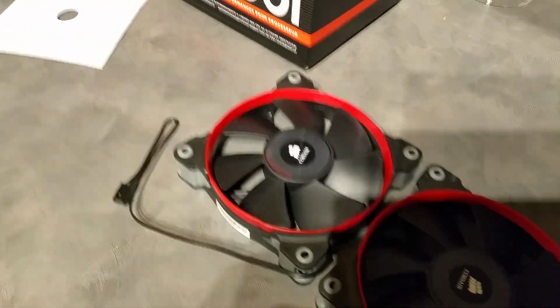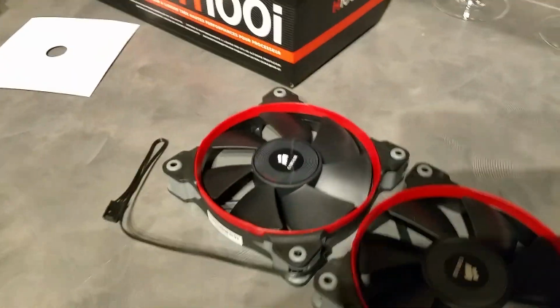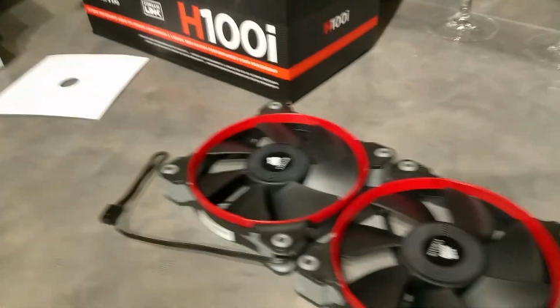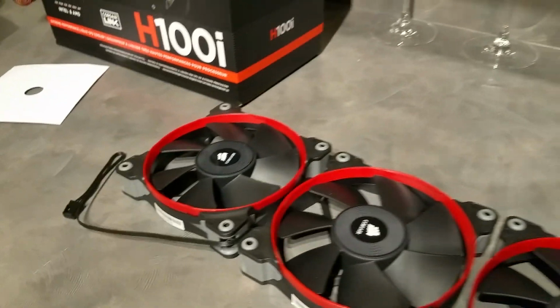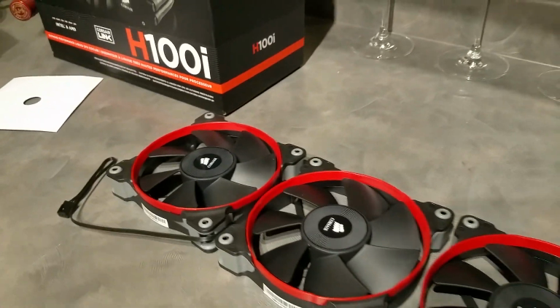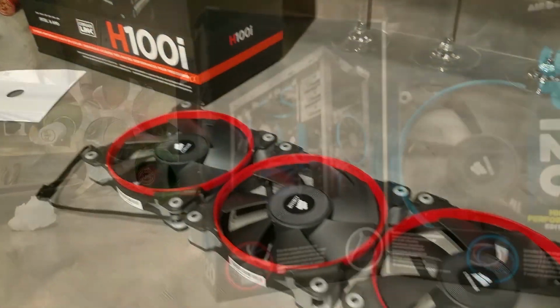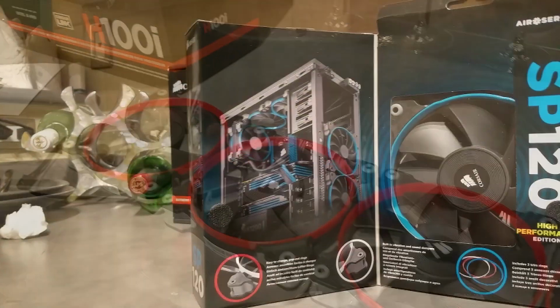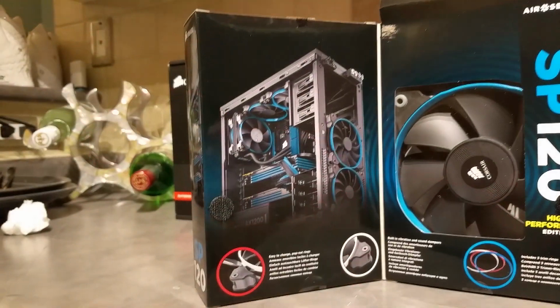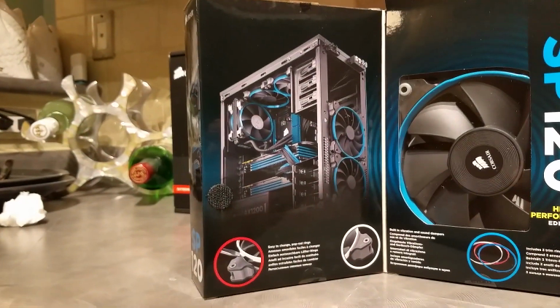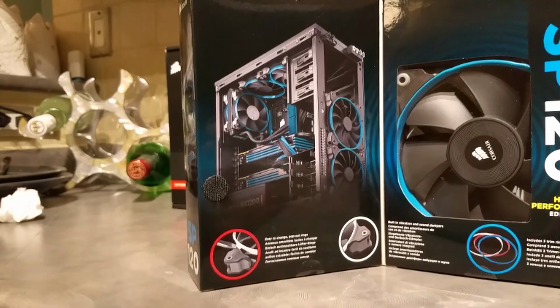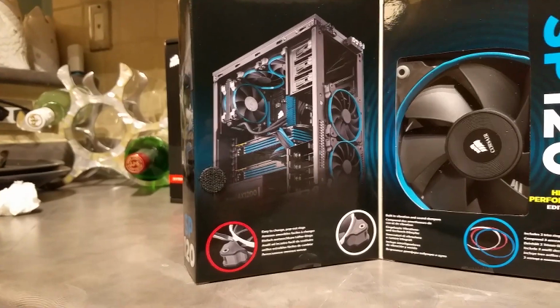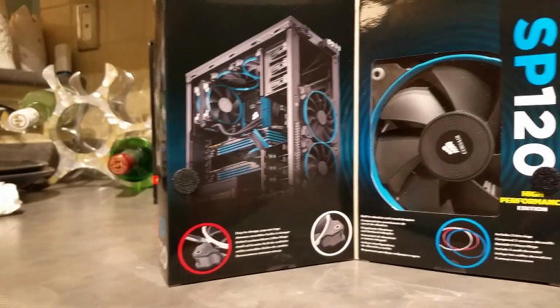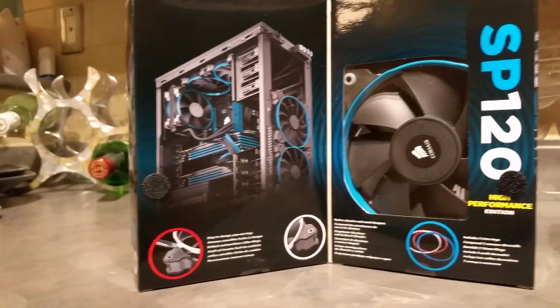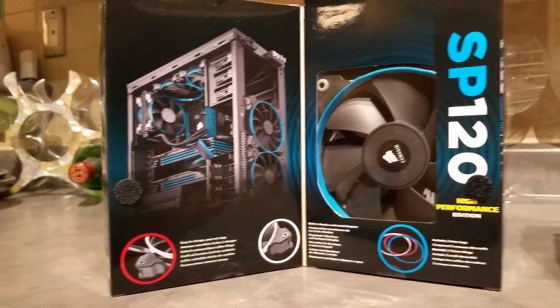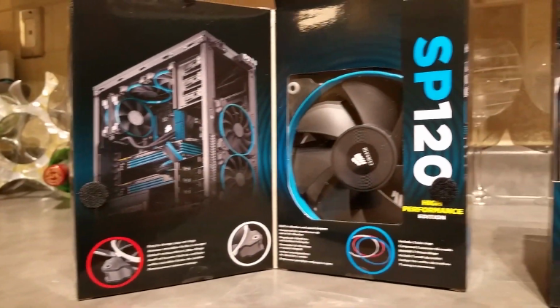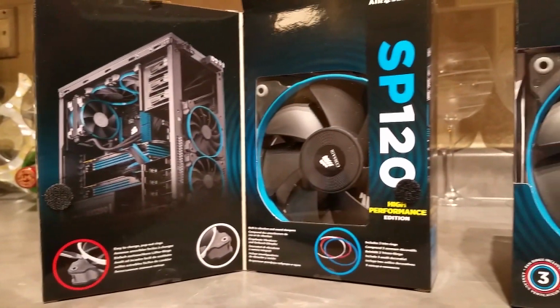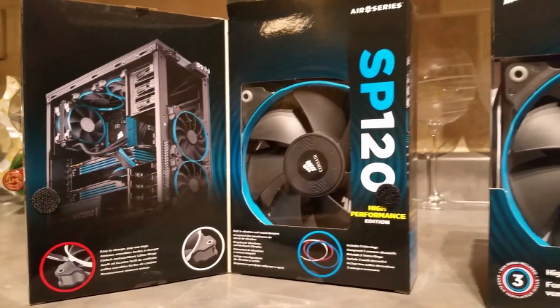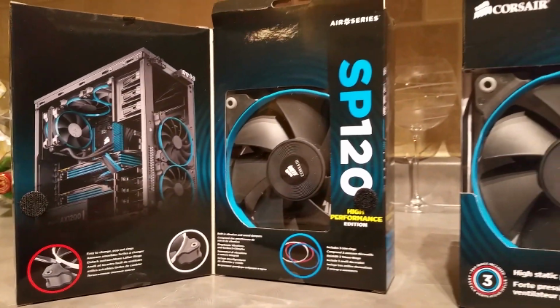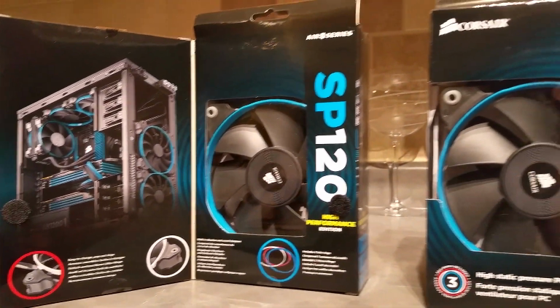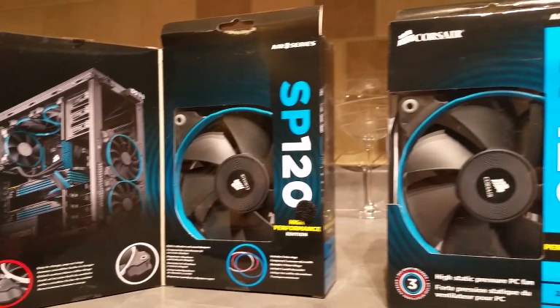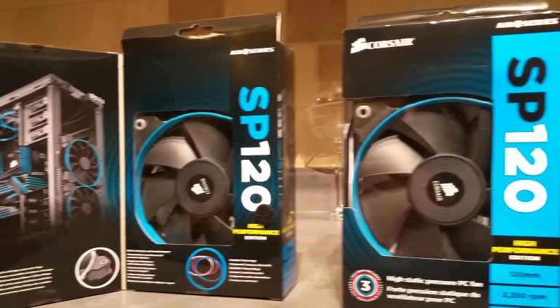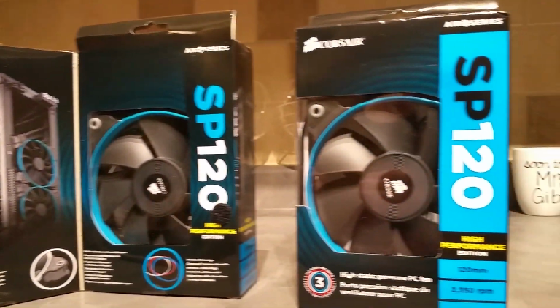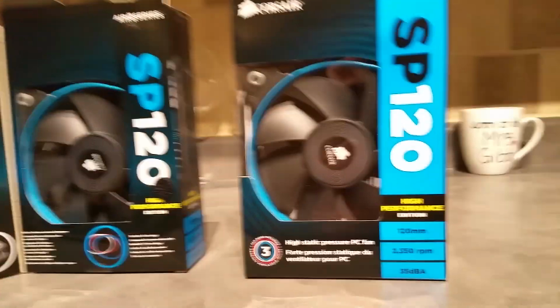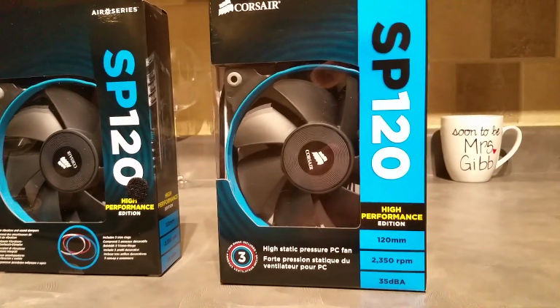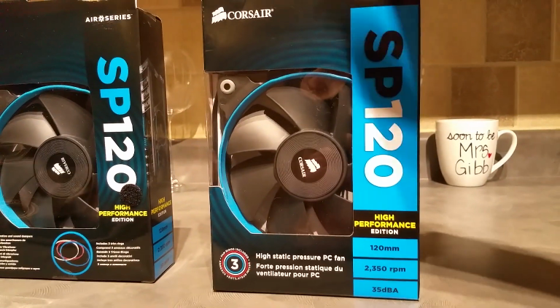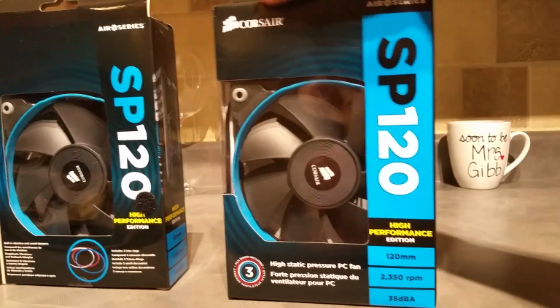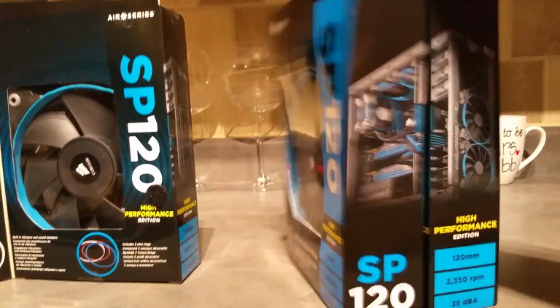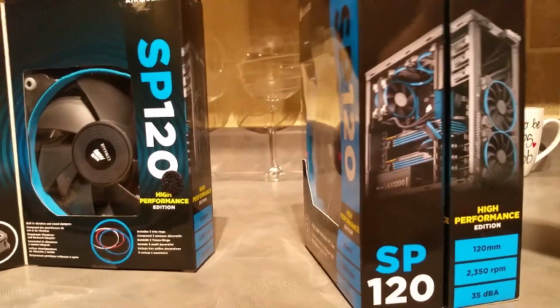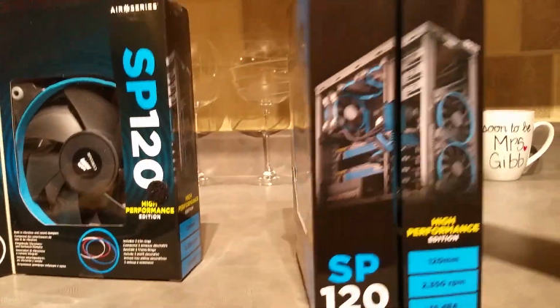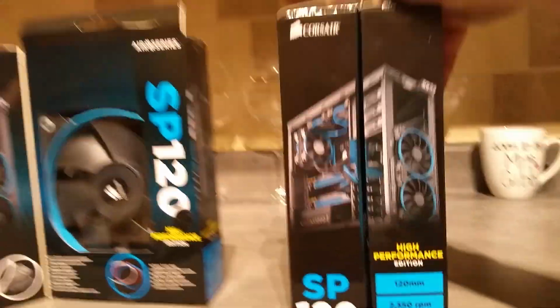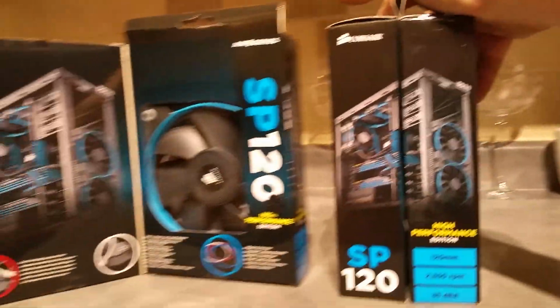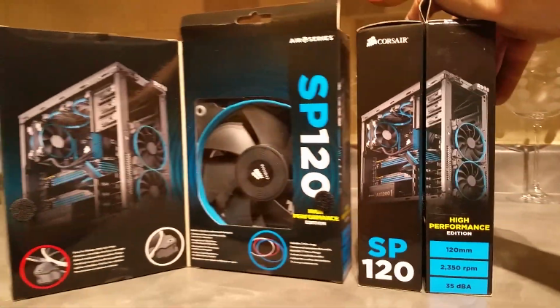If you don't know what static pressure is, just search it up on YouTube — a bunch of other people can explain it way better than I can. The other thing I got them for was the cosmetics, because I love the way those red rings look.